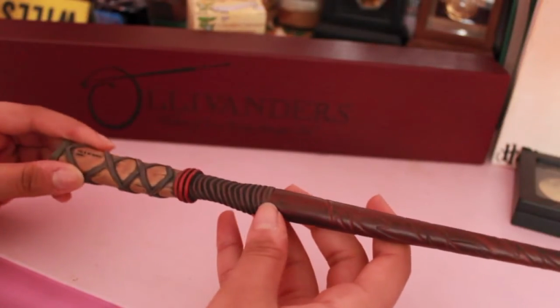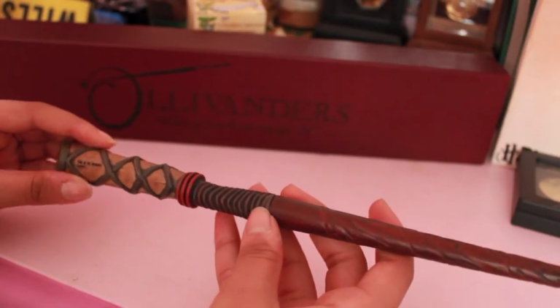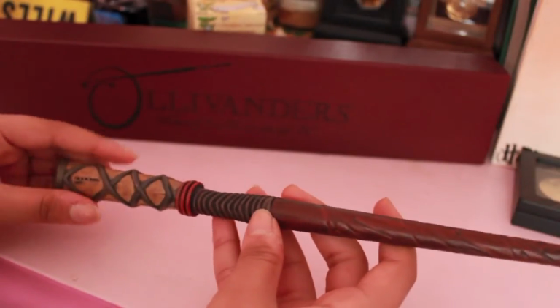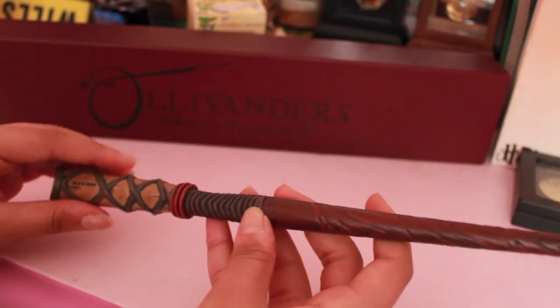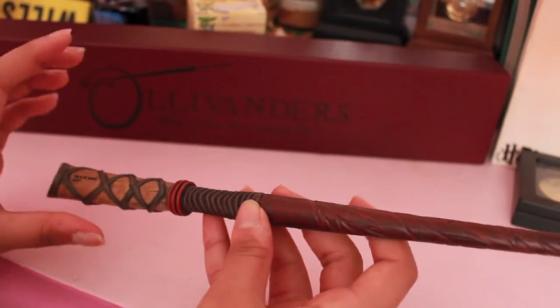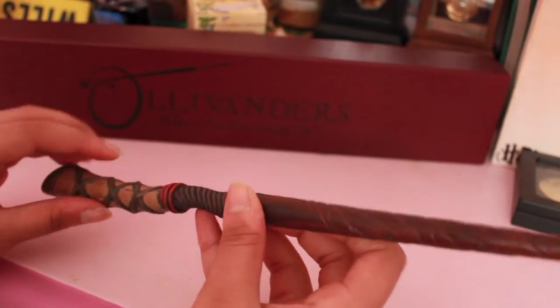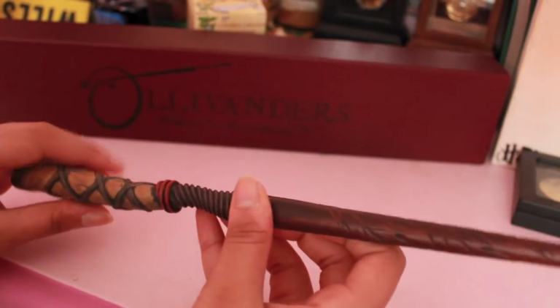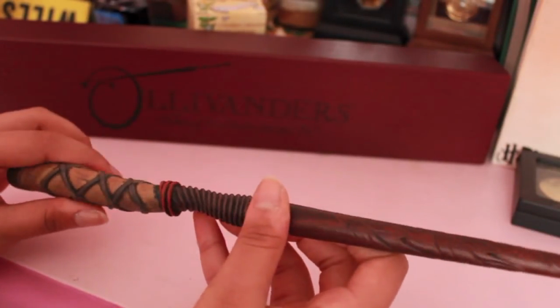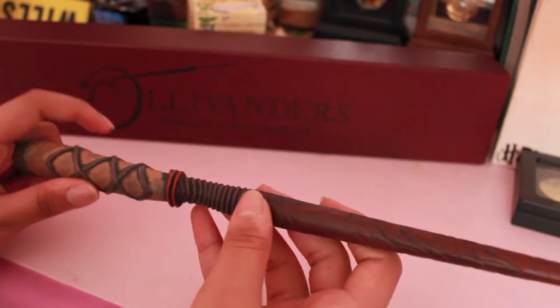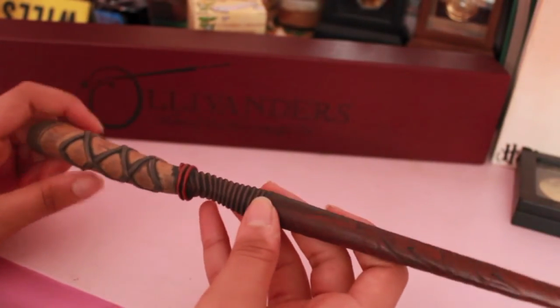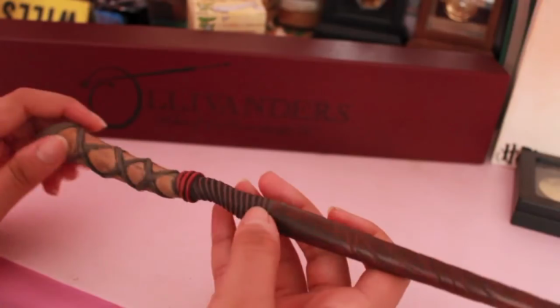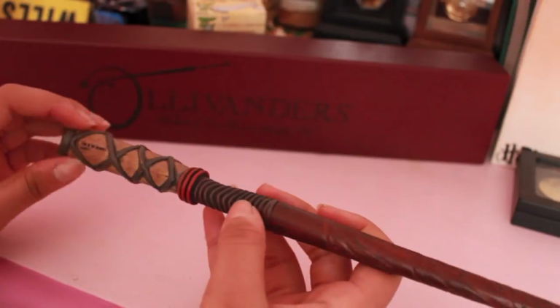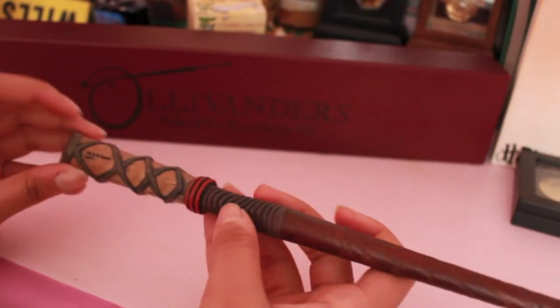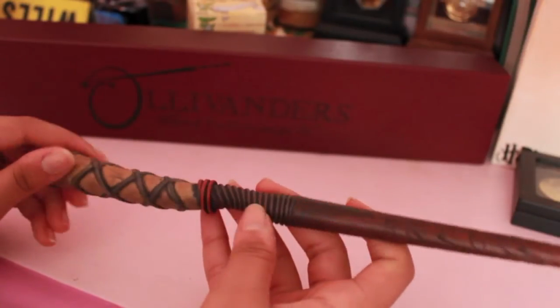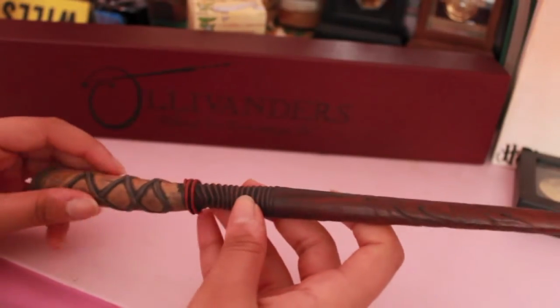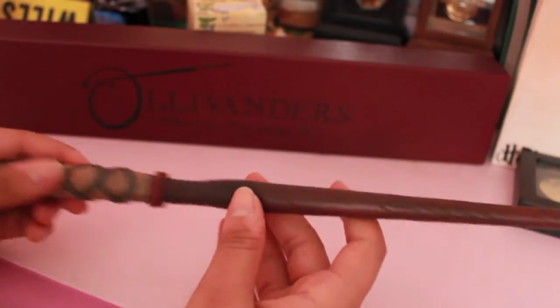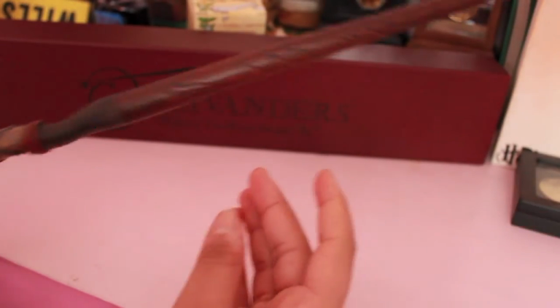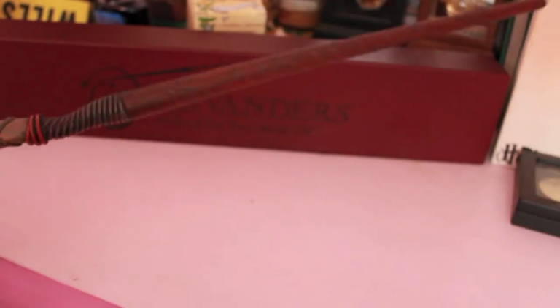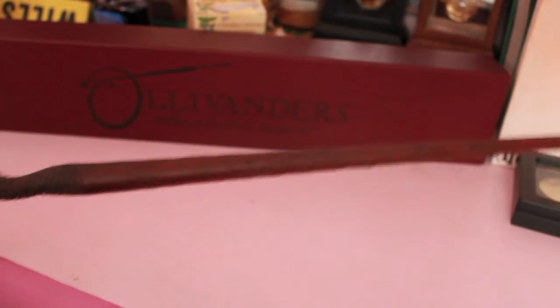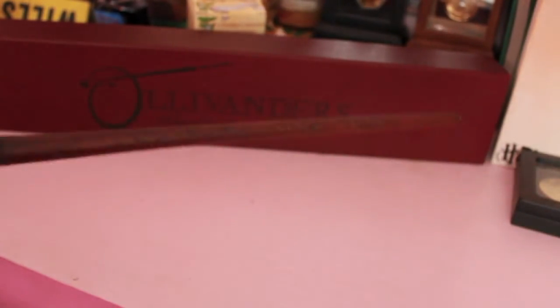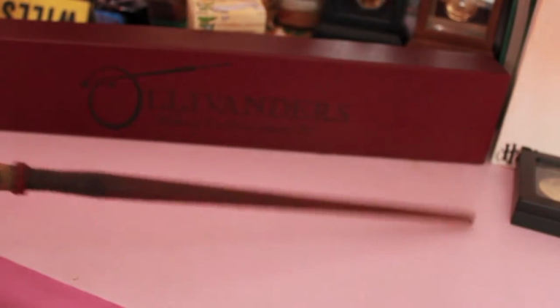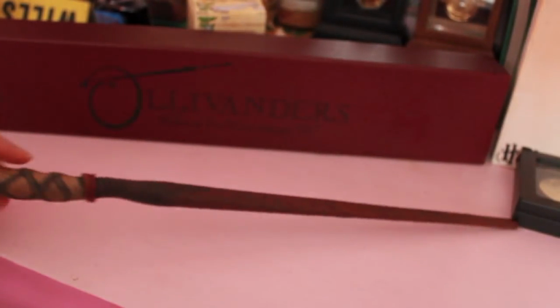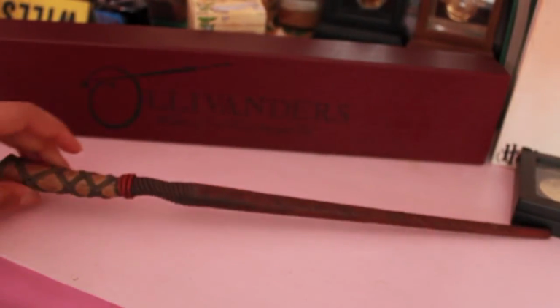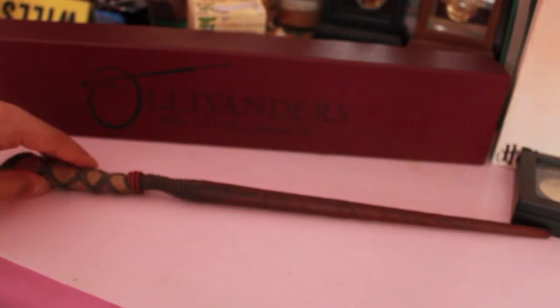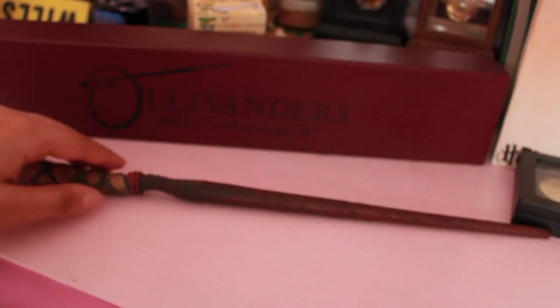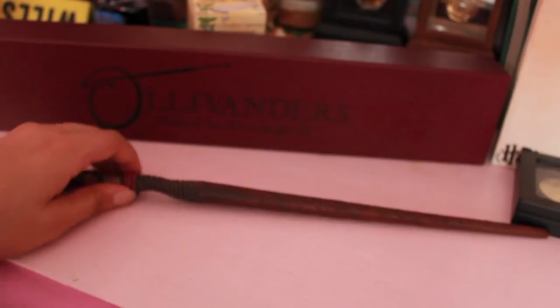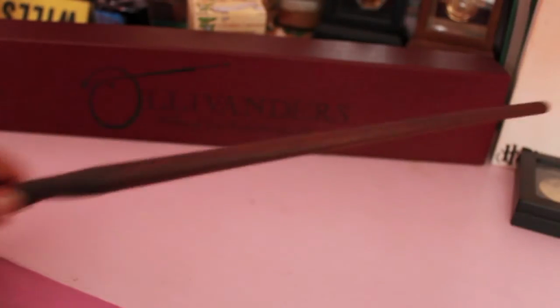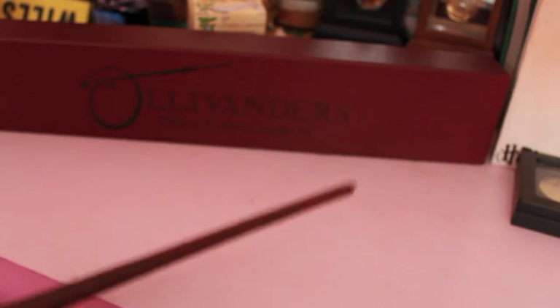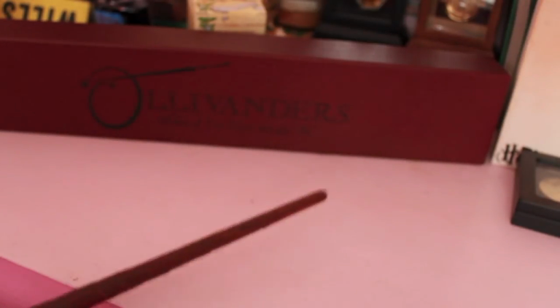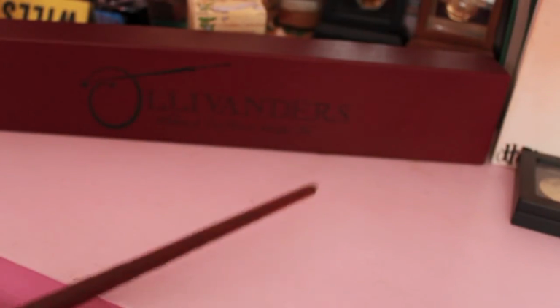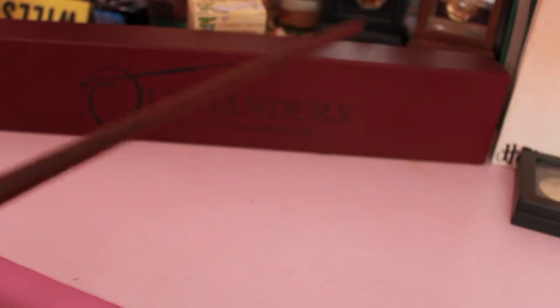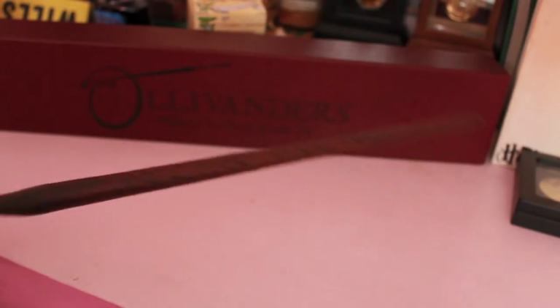Thank you for watching this video. I really like this wand, as I said like a million times. And if you're wondering, it's made of resin. Bye!